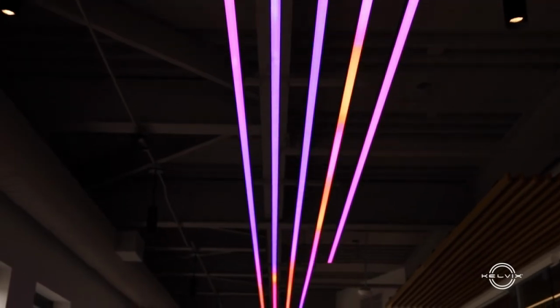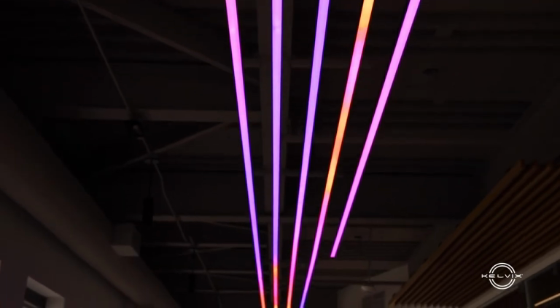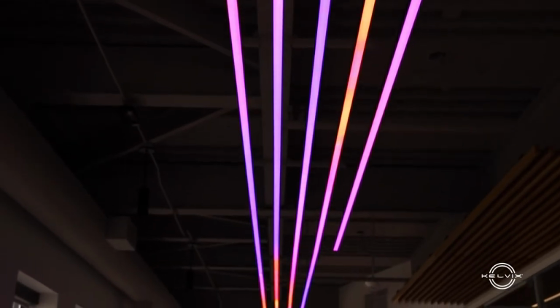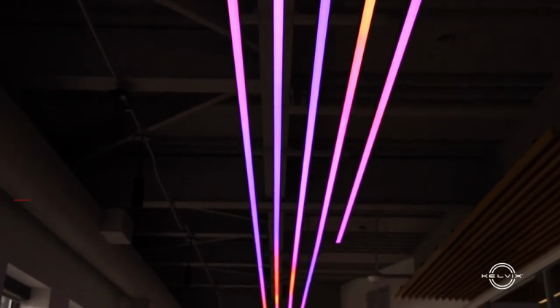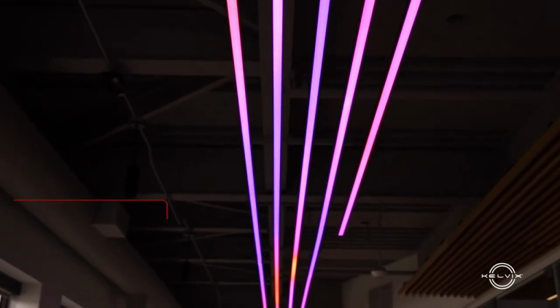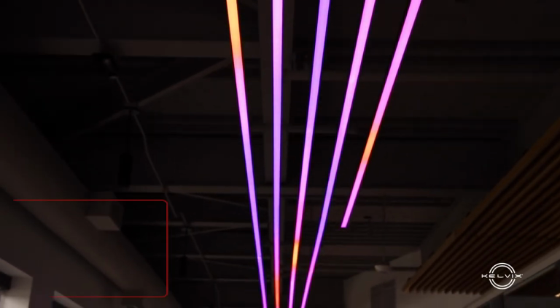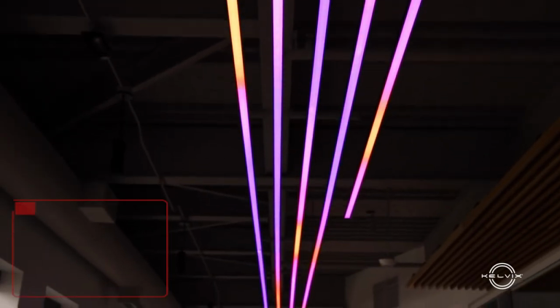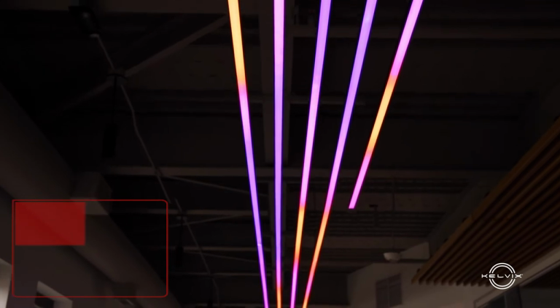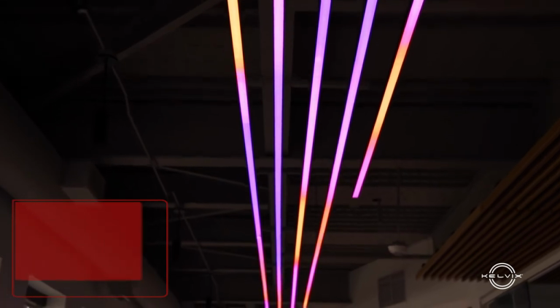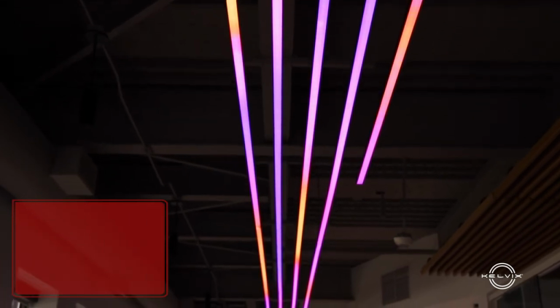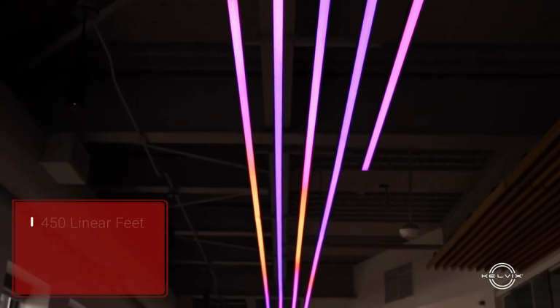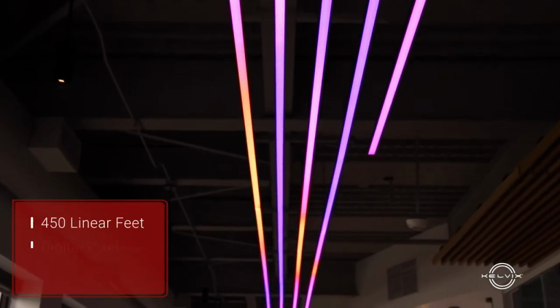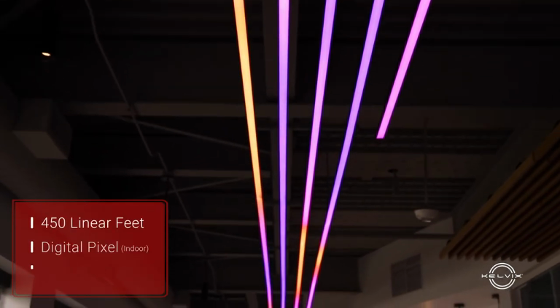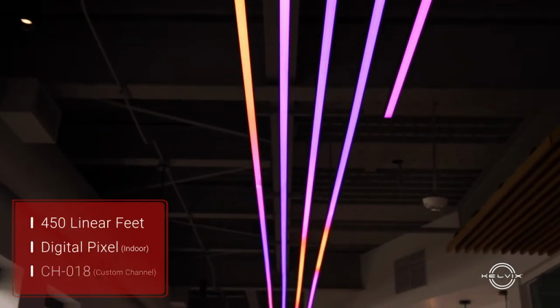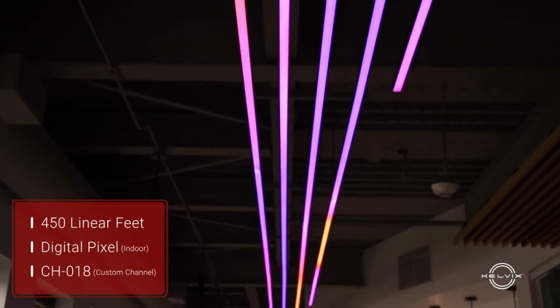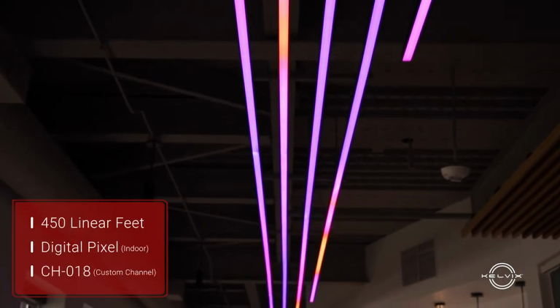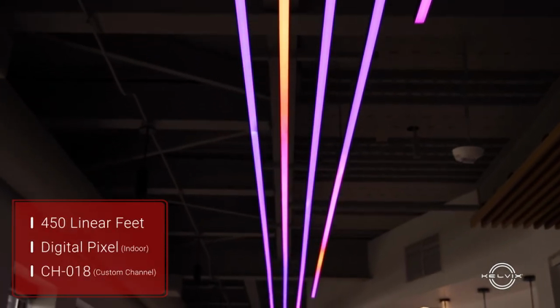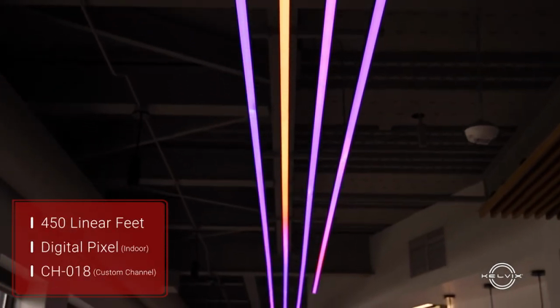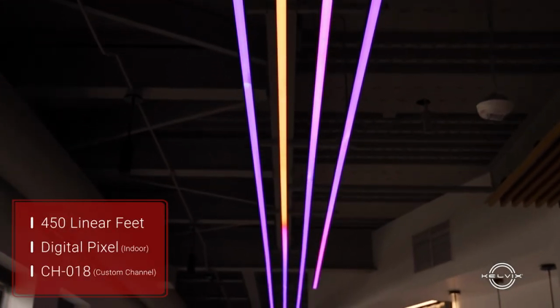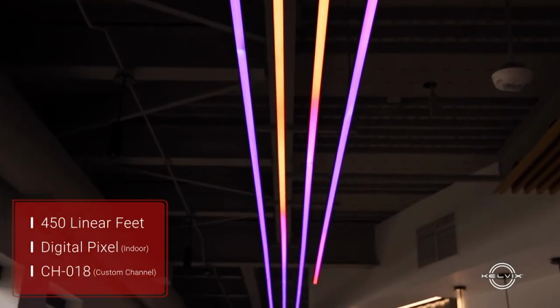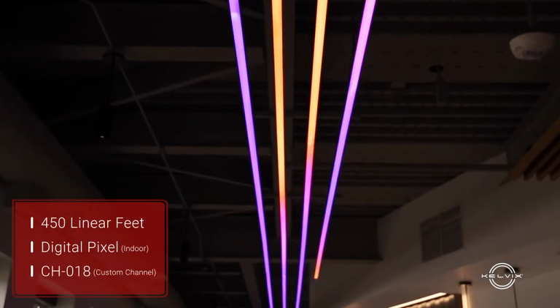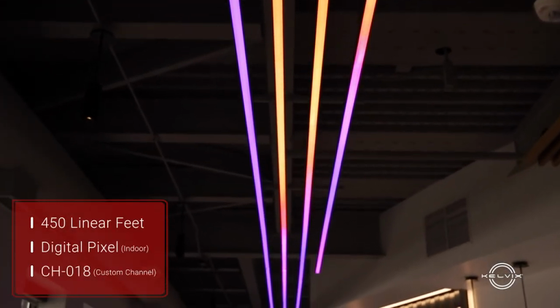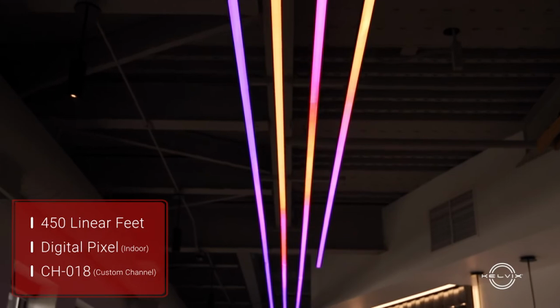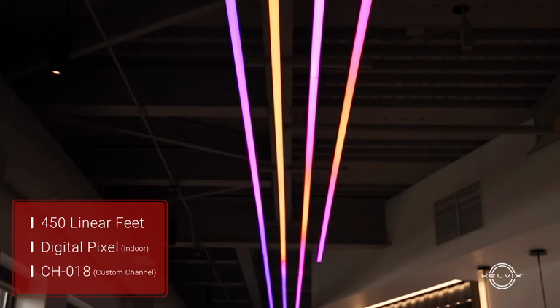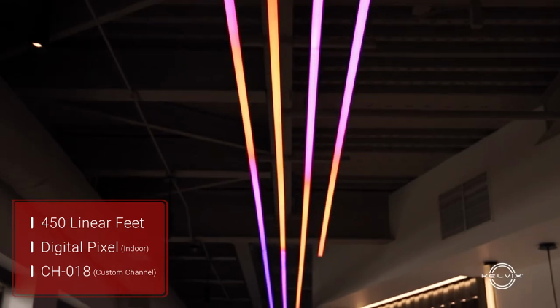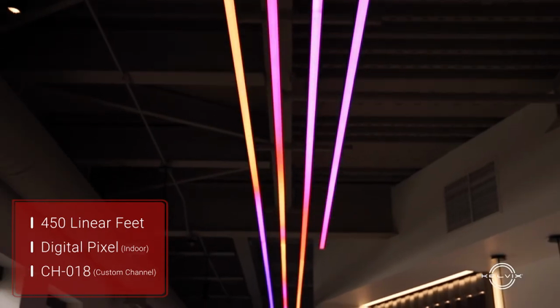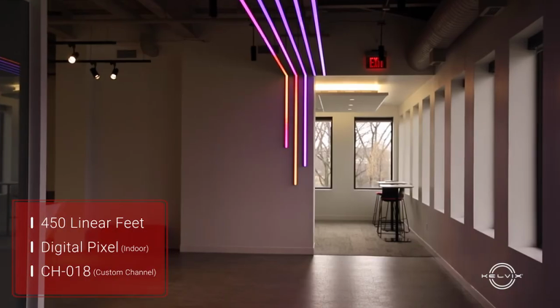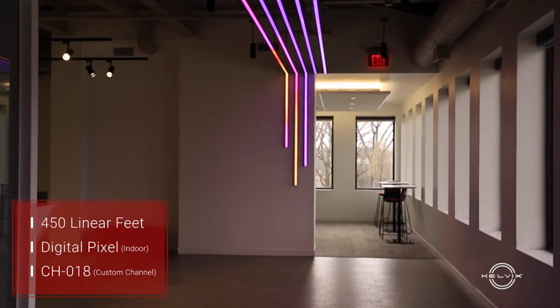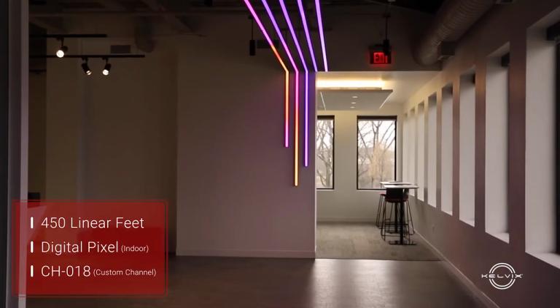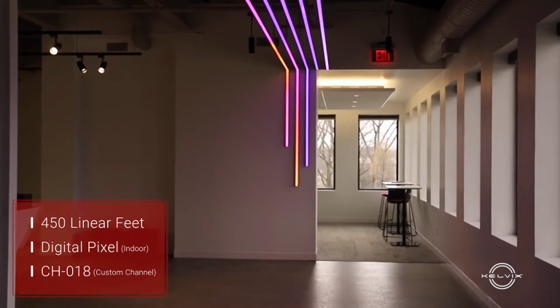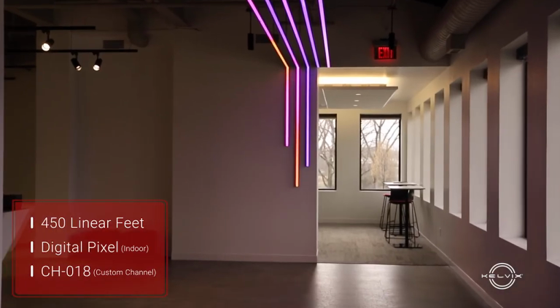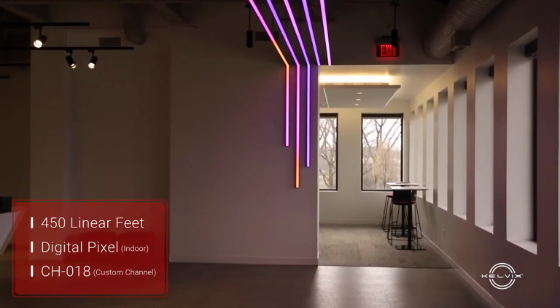The total linear footage for the project was roughly 450 linear feet, and this product was mounted on the ceiling and transferred down to the wall.